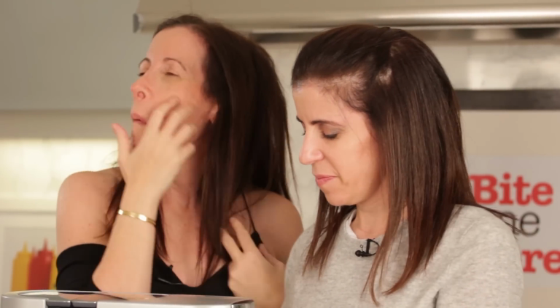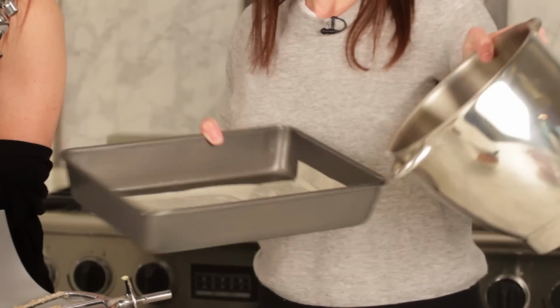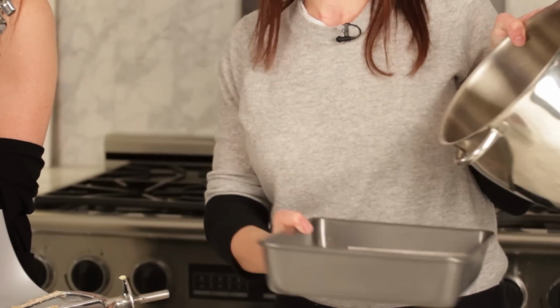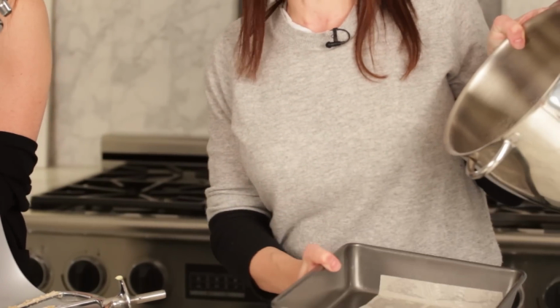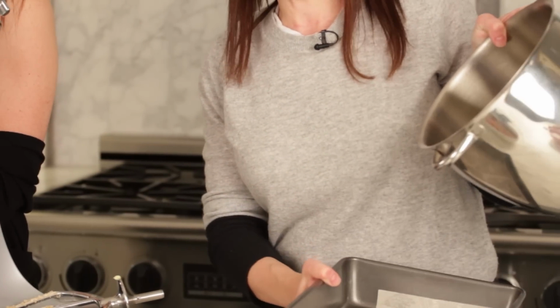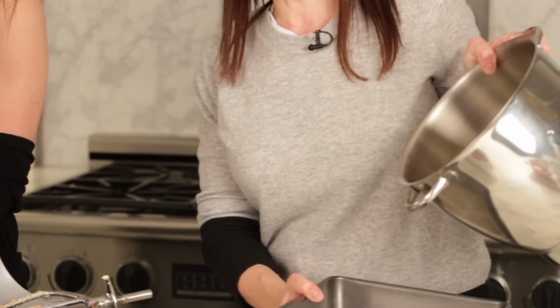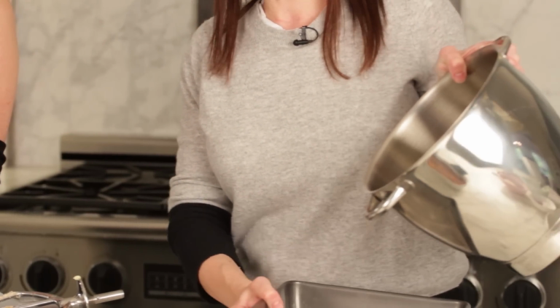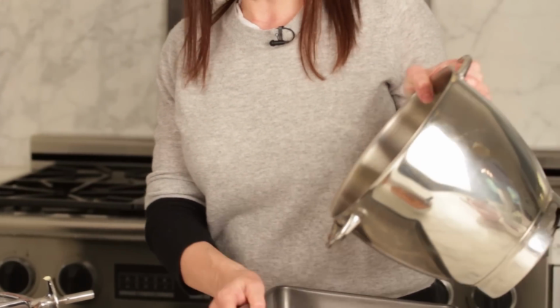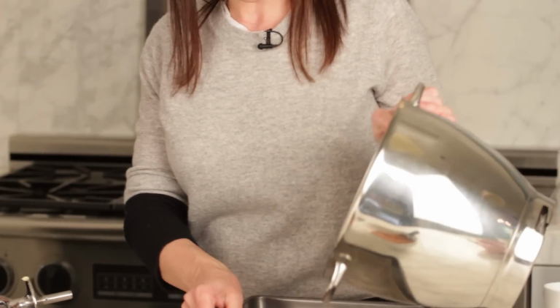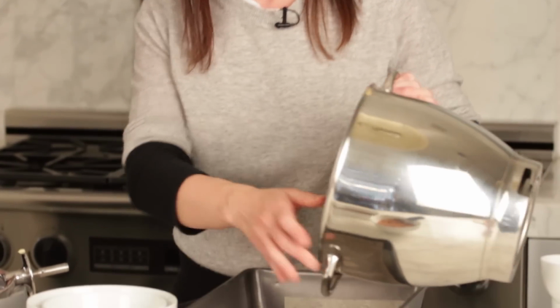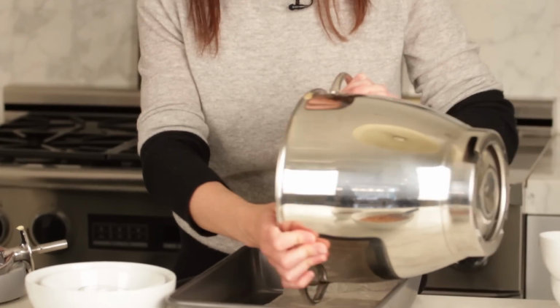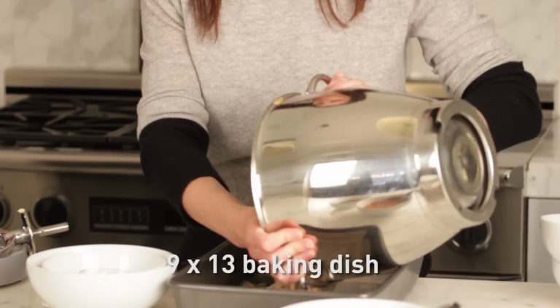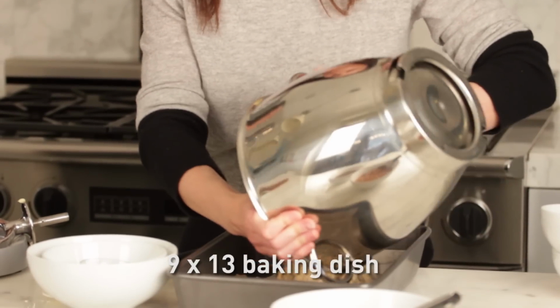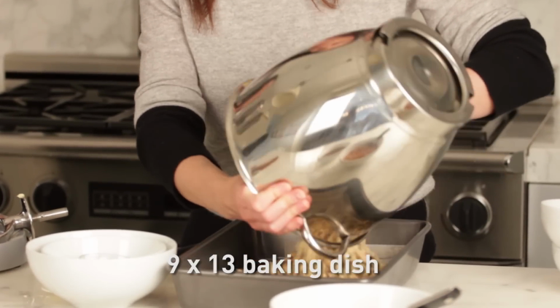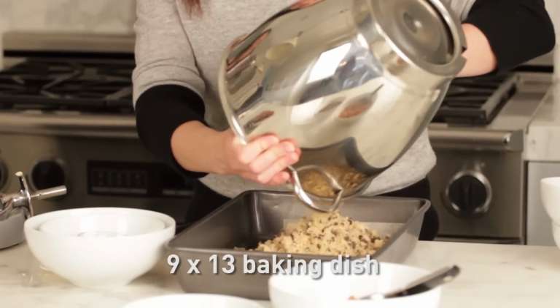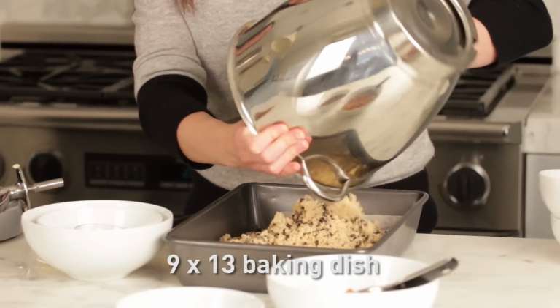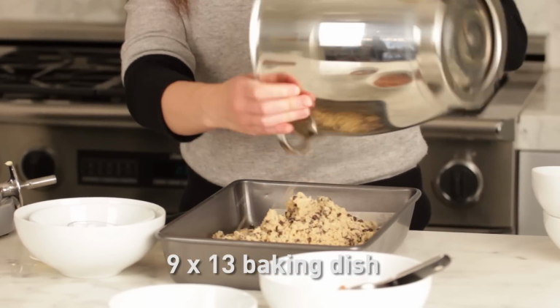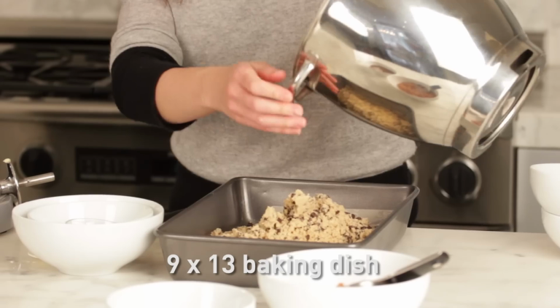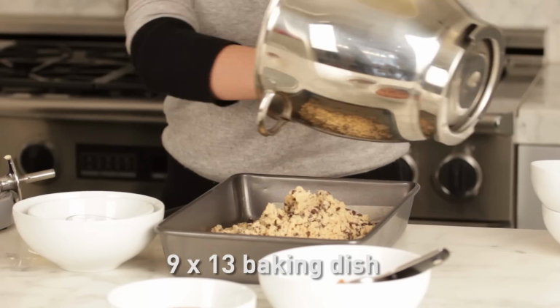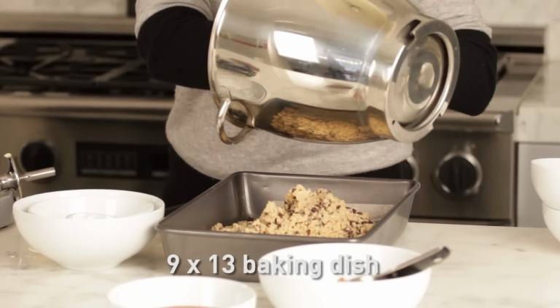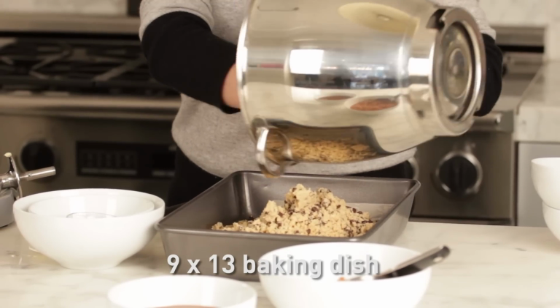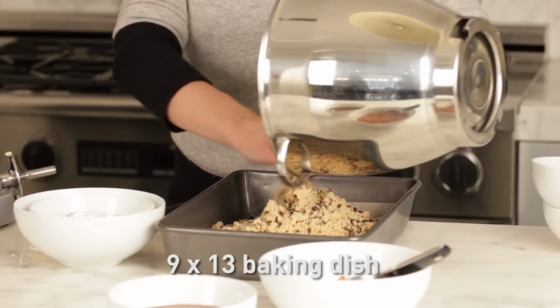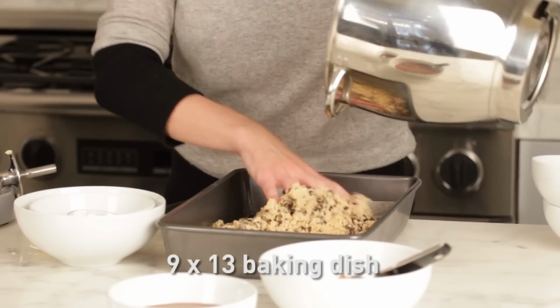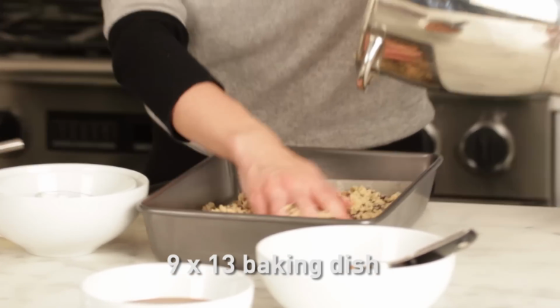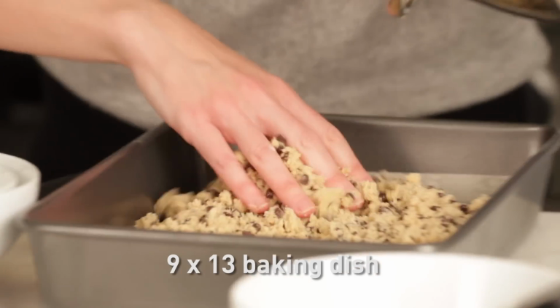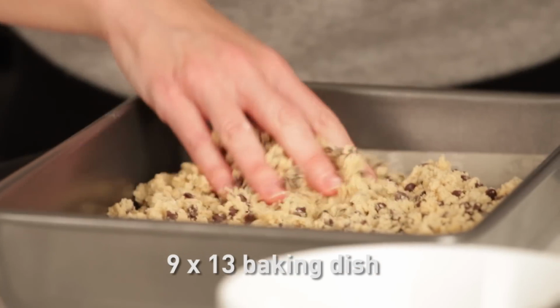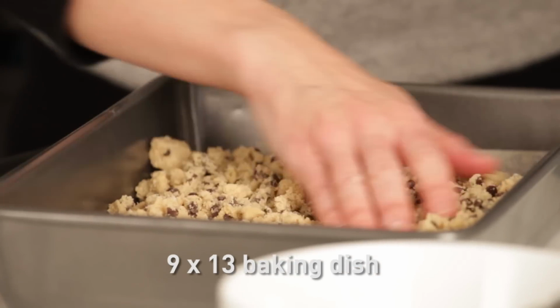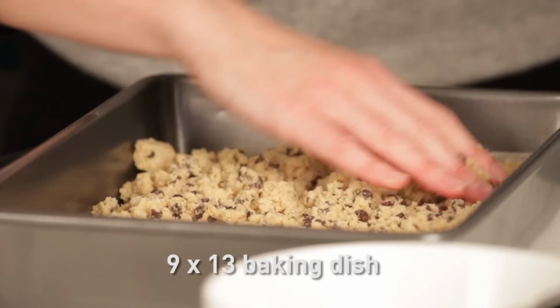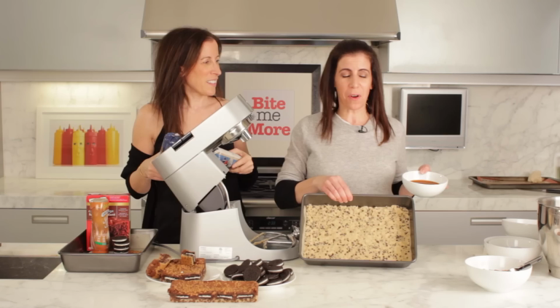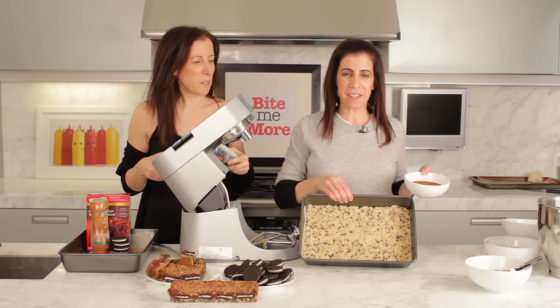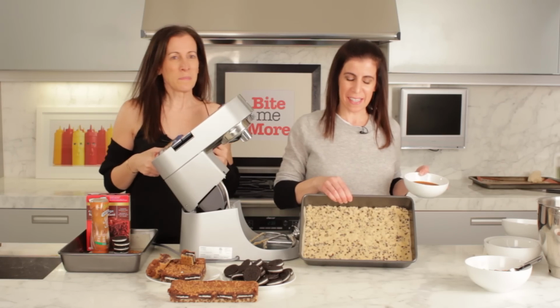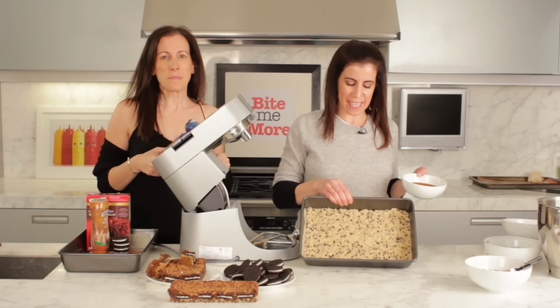We're going to put the dough into your baking dish — a 9 by 13 baking dish lined with parchment paper, just because there's so much going in, you don't want it to stick in the end. The bottom crust is in.